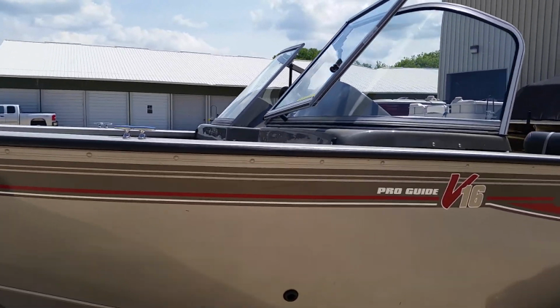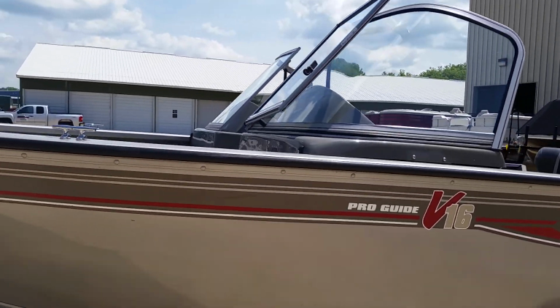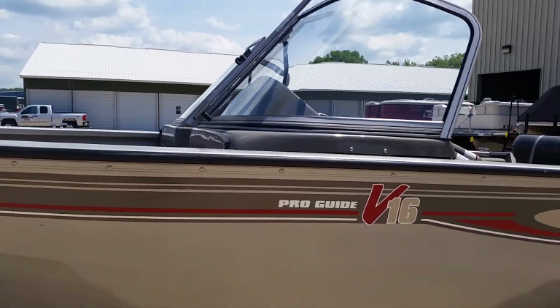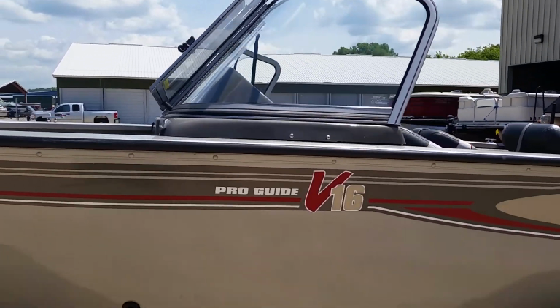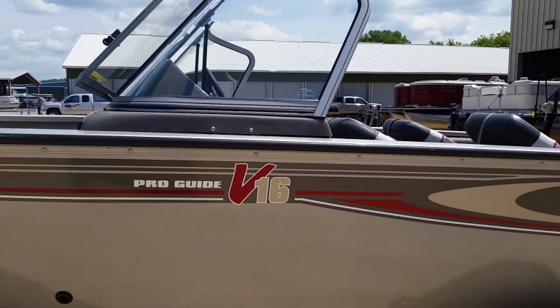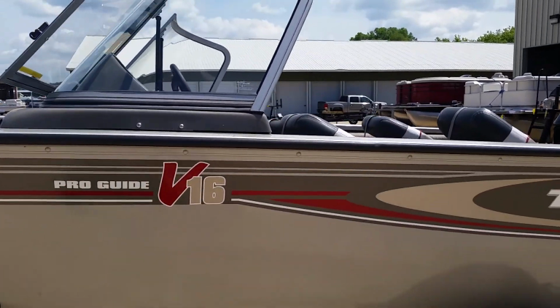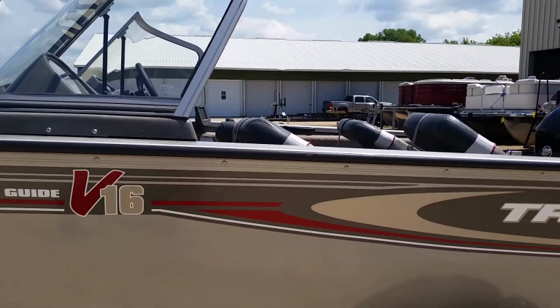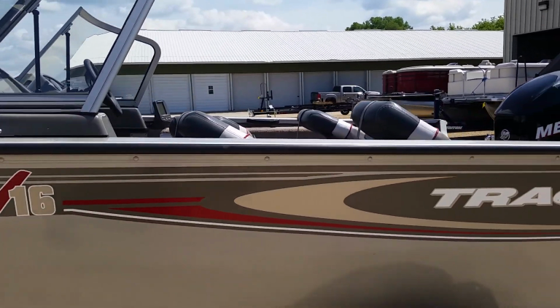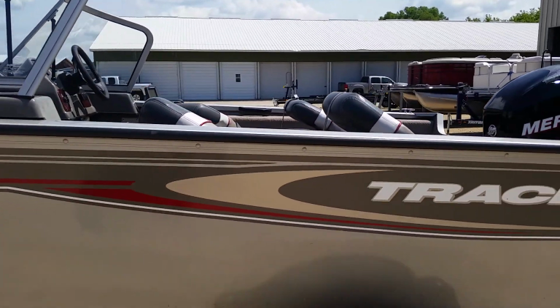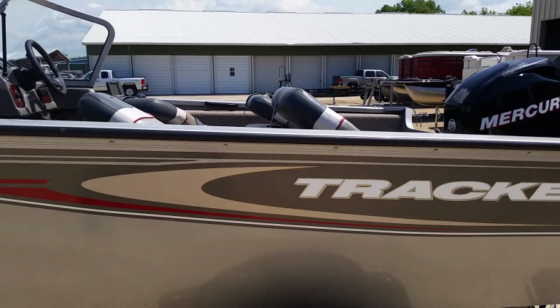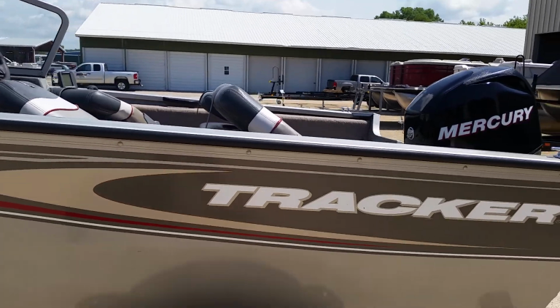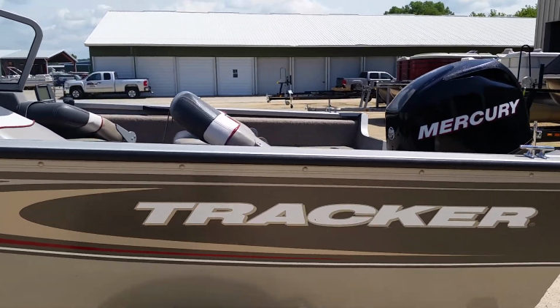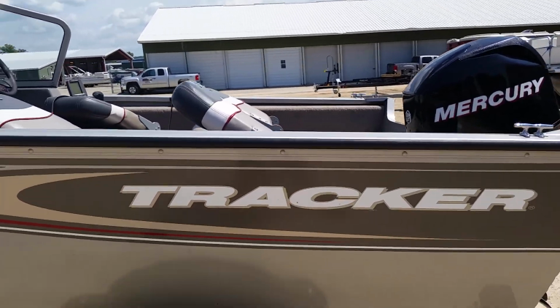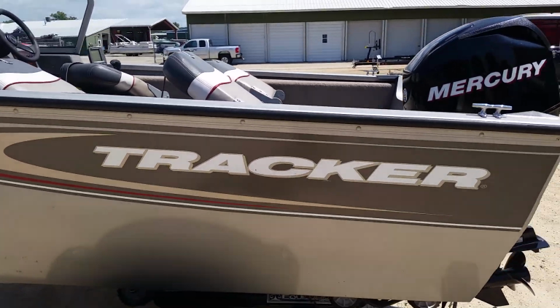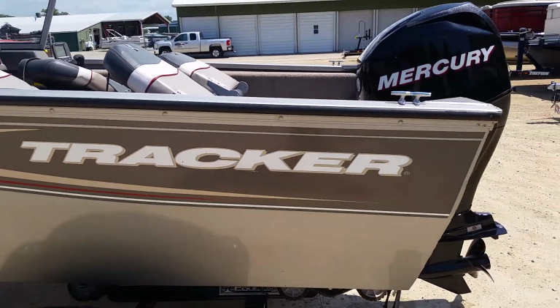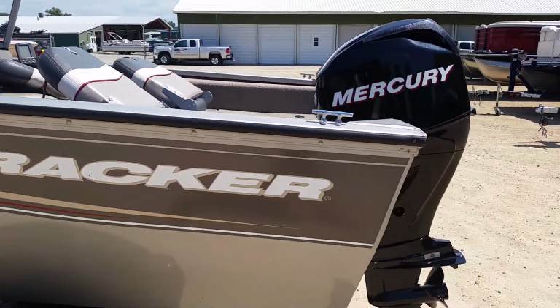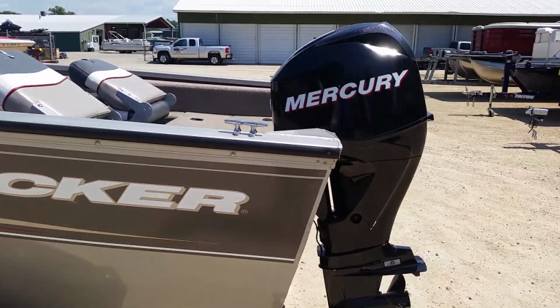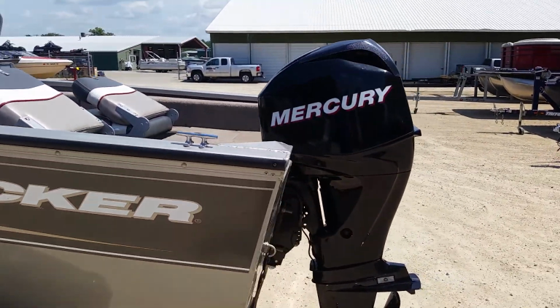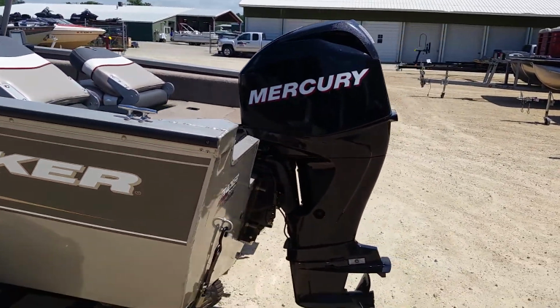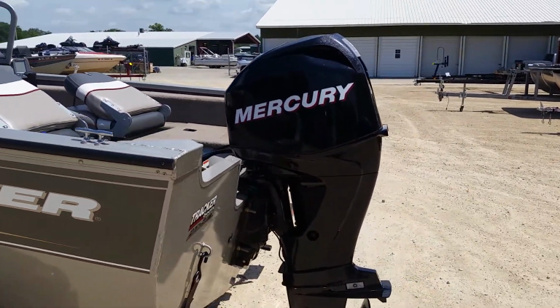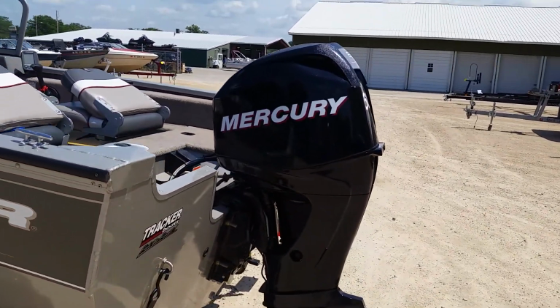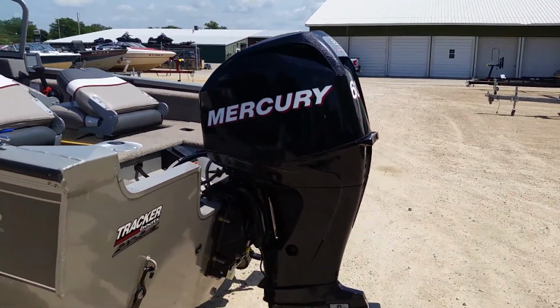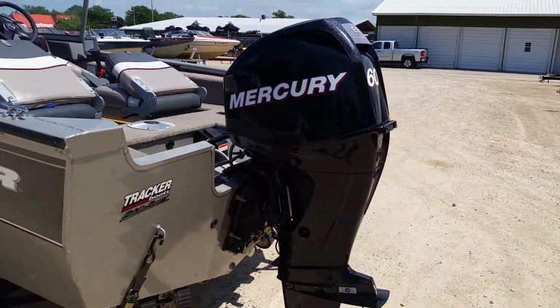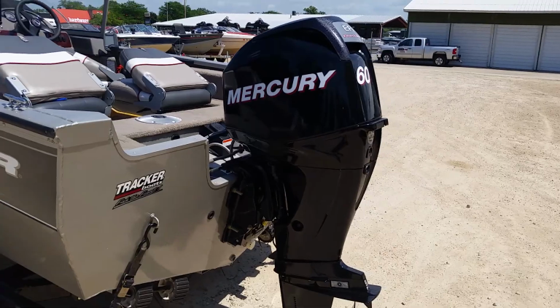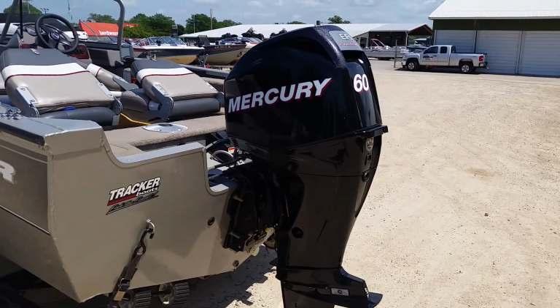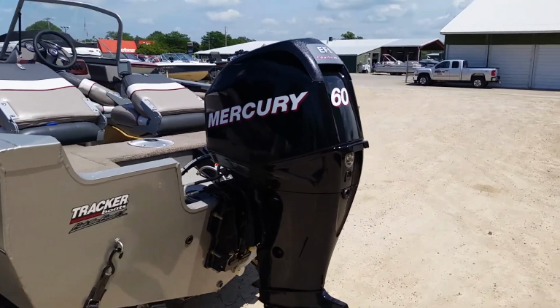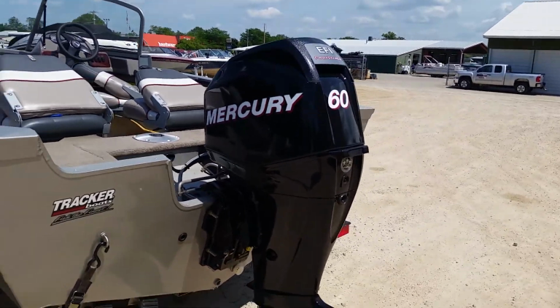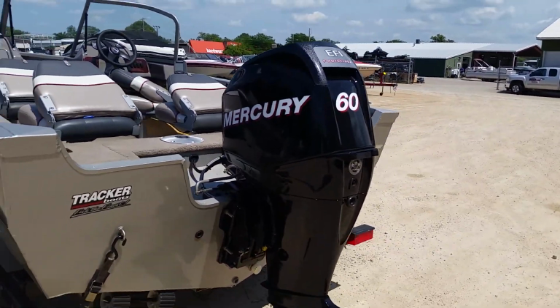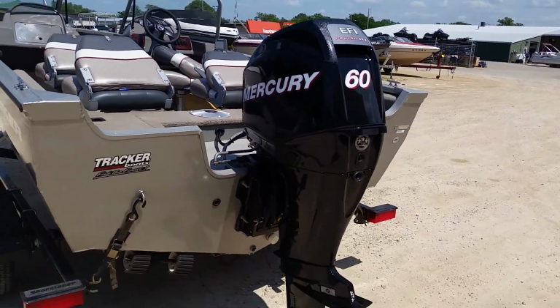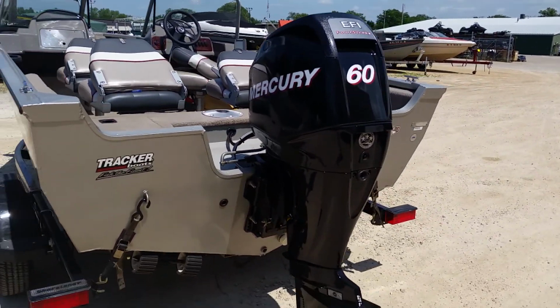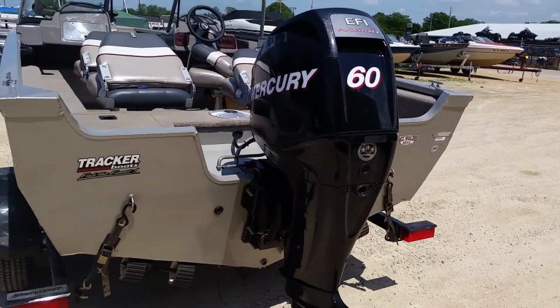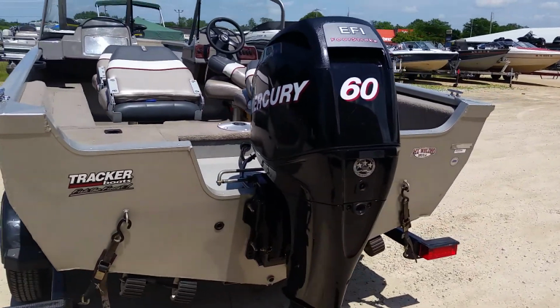Full walkthrough windshield. The boat is powered by a Mercury 60 horsepower four-stroke EFI engine.